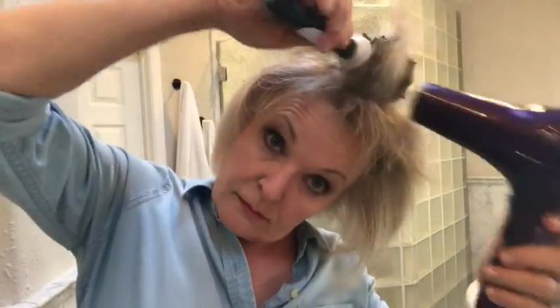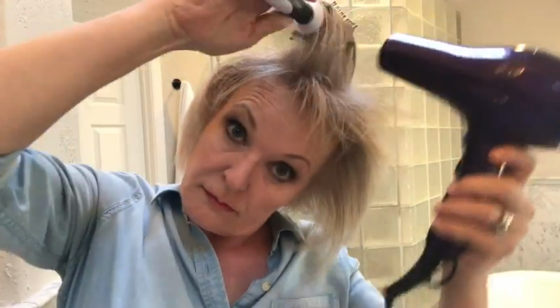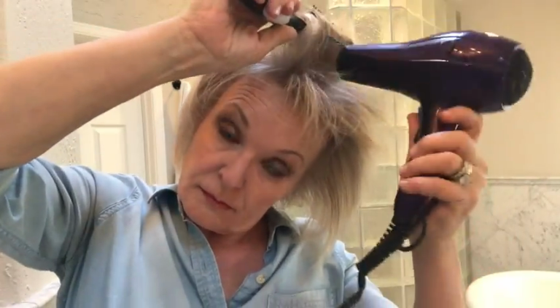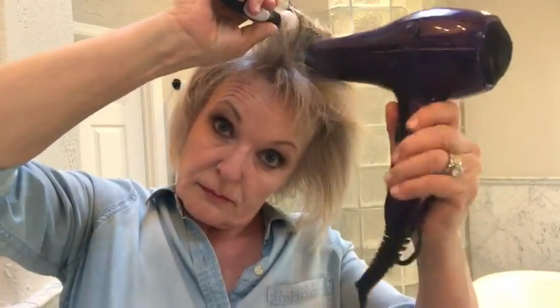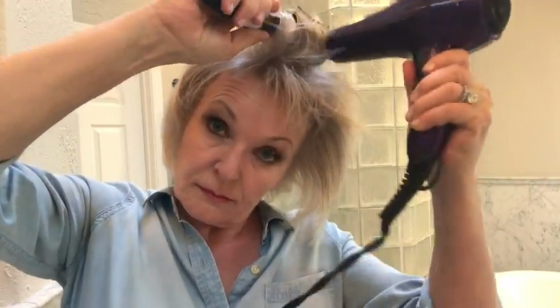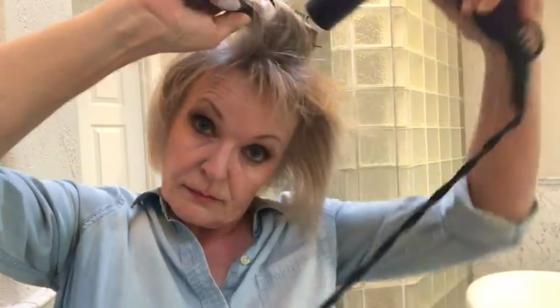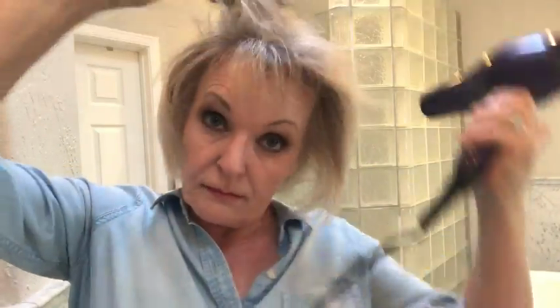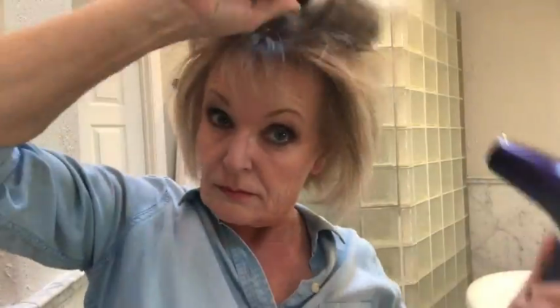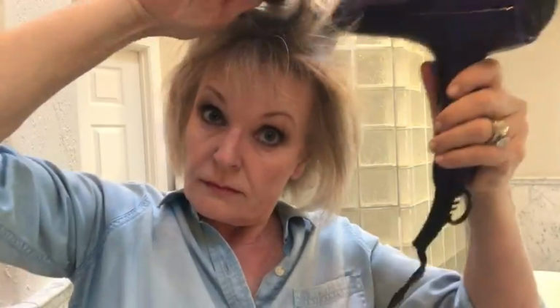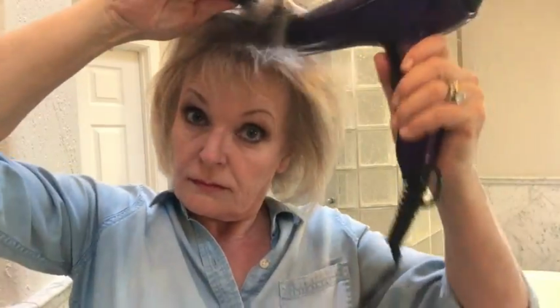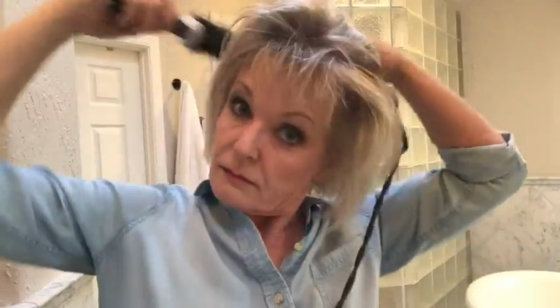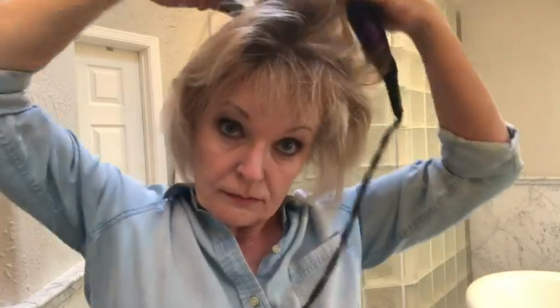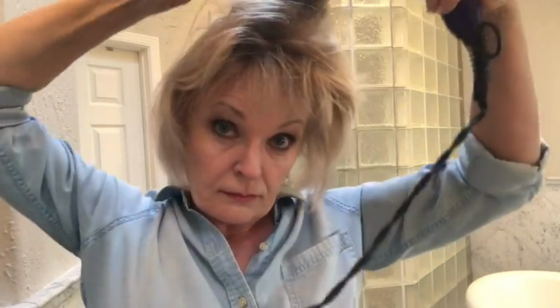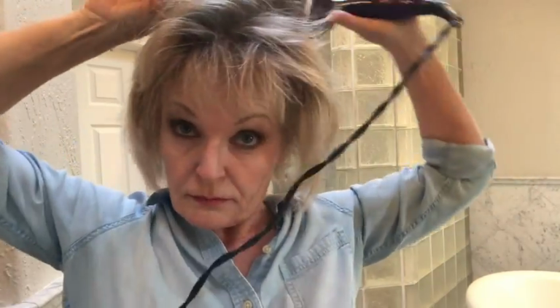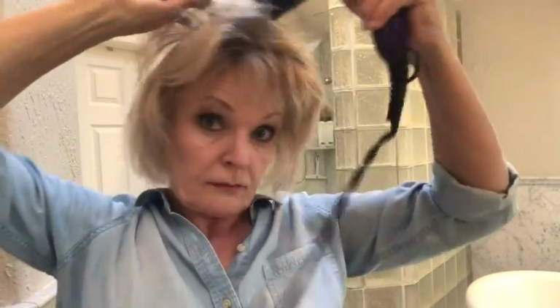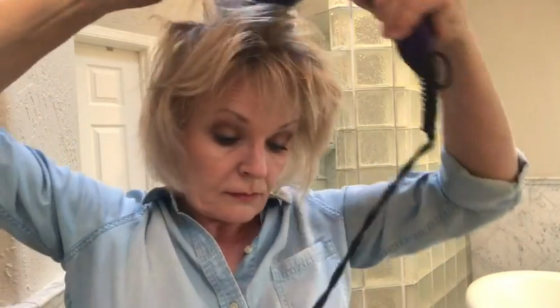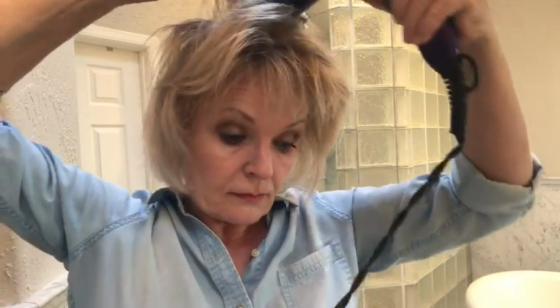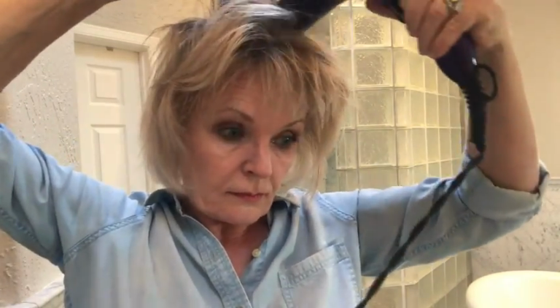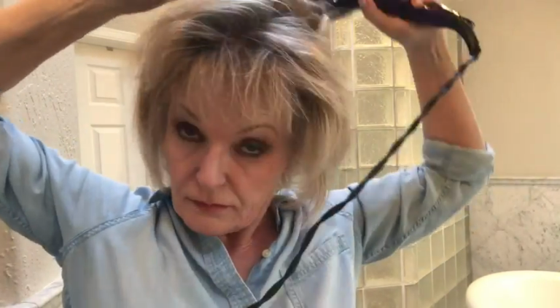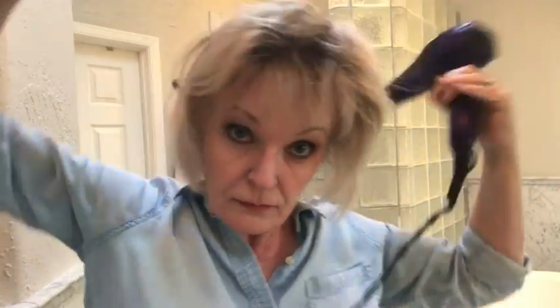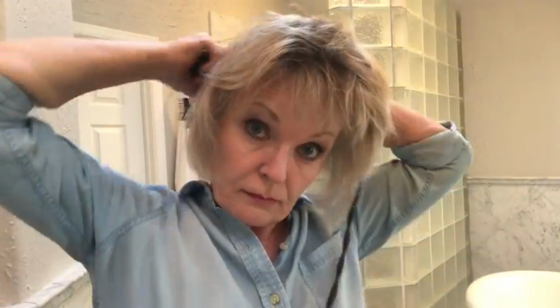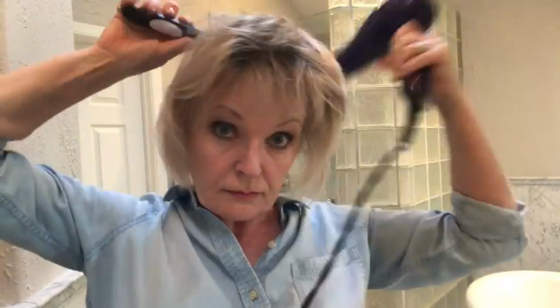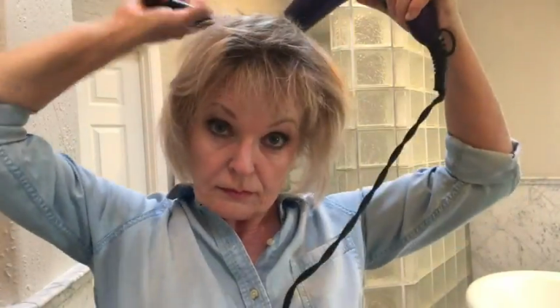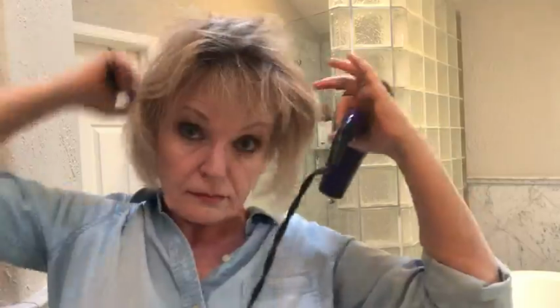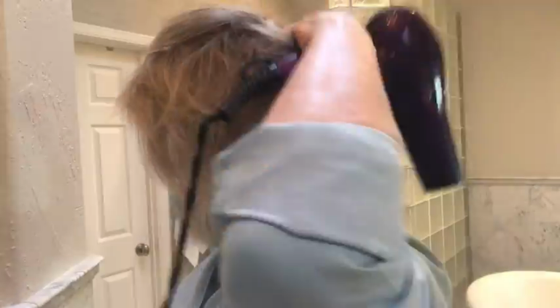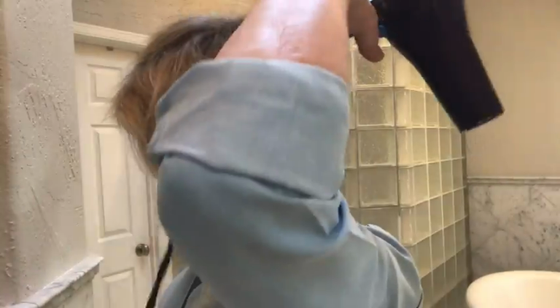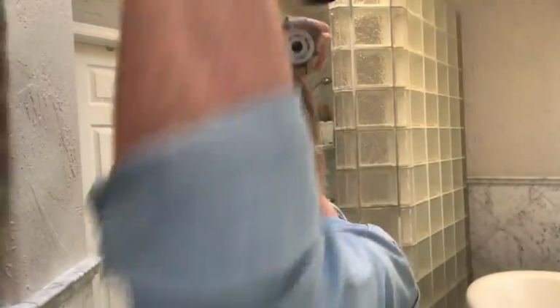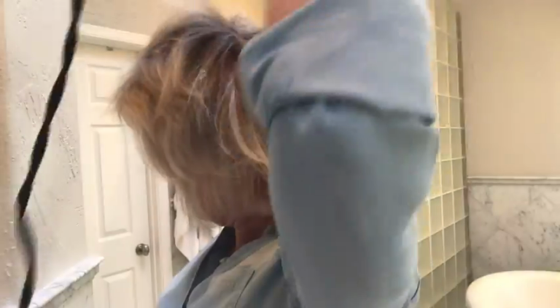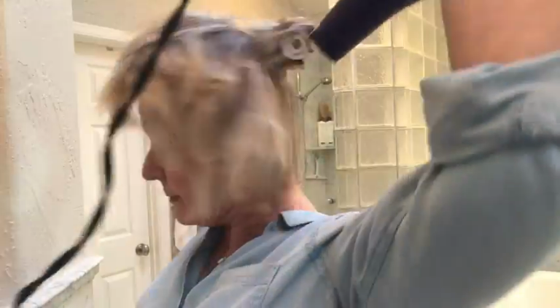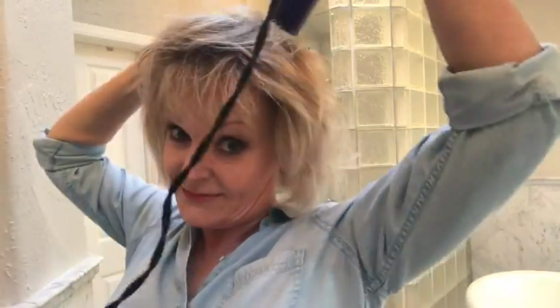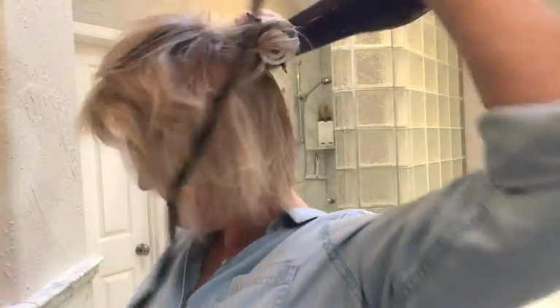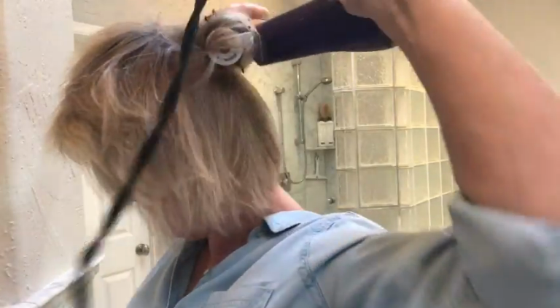I brush it away from the direction that I want it to go, in small sections, back and forth. I do the sides, then I focus on the top, then I section all the way down the back to add lift in the back.